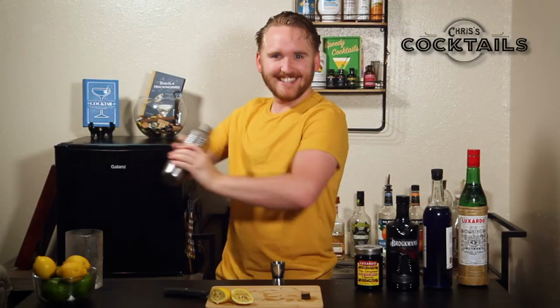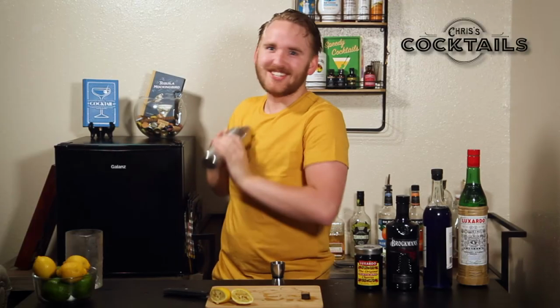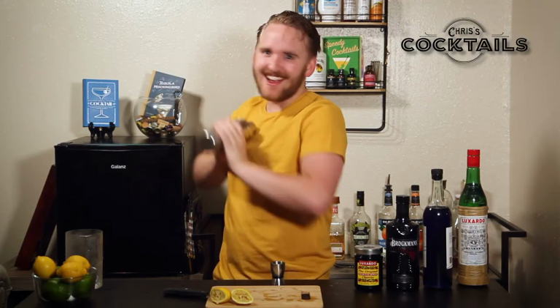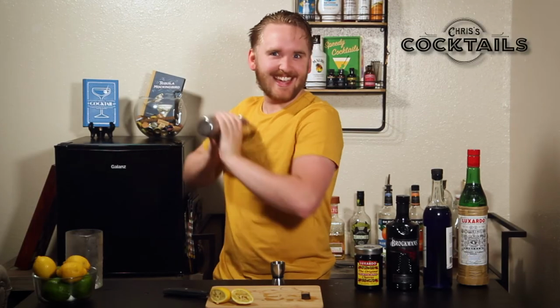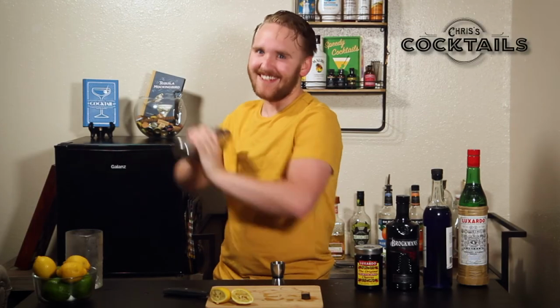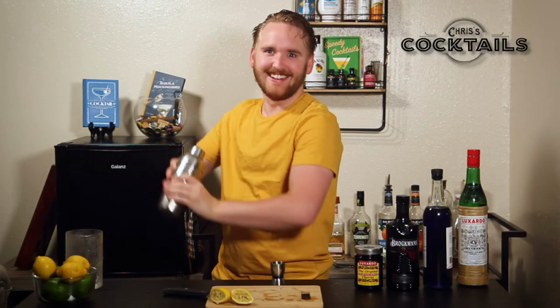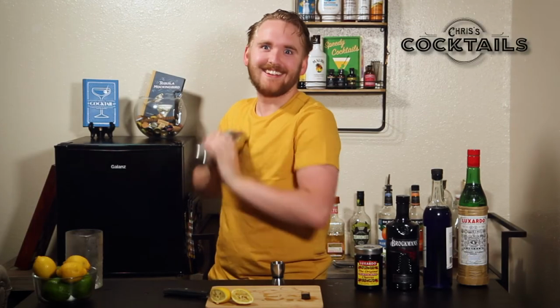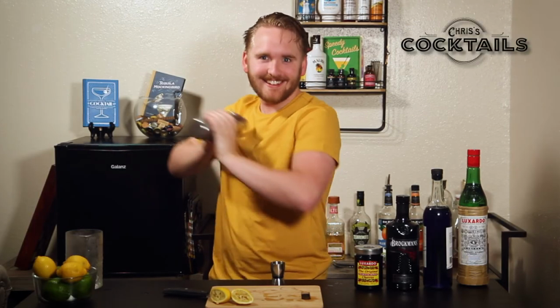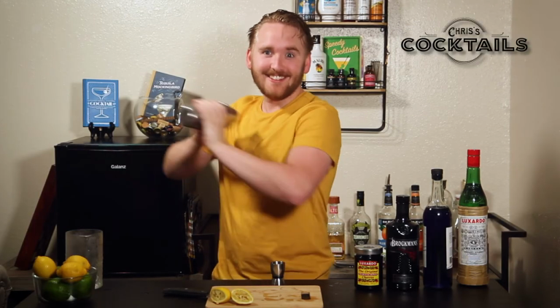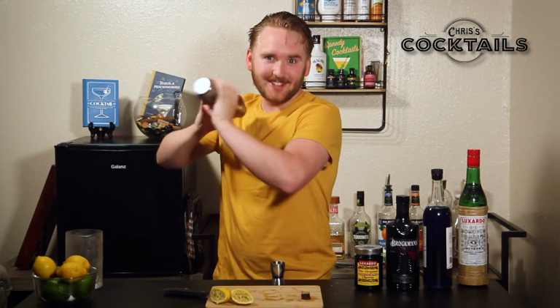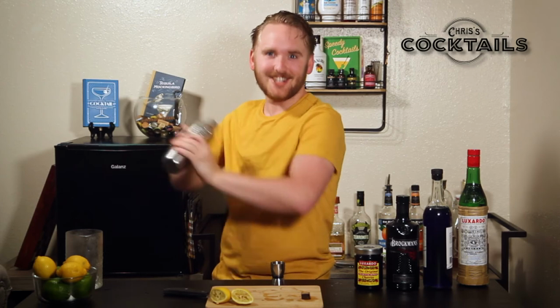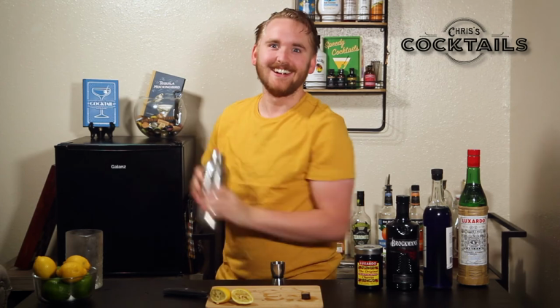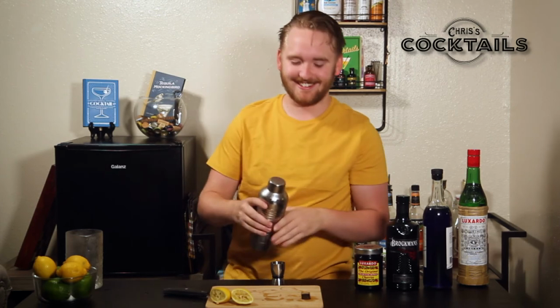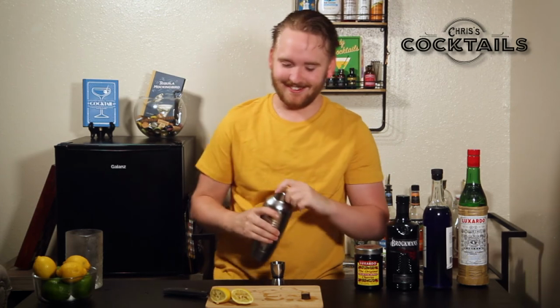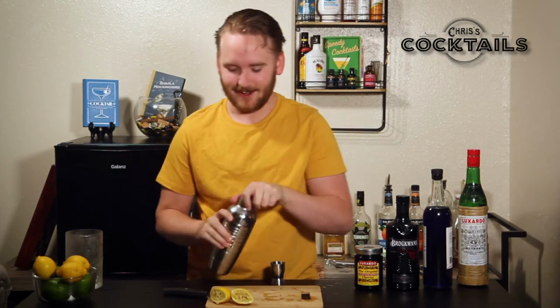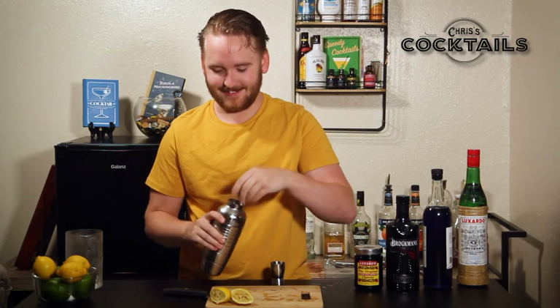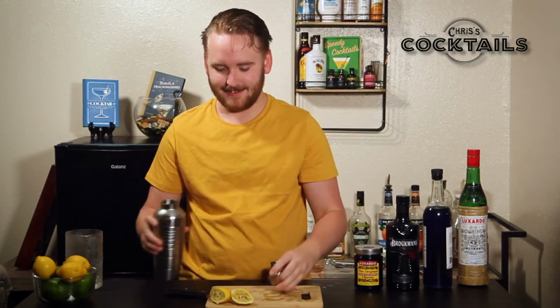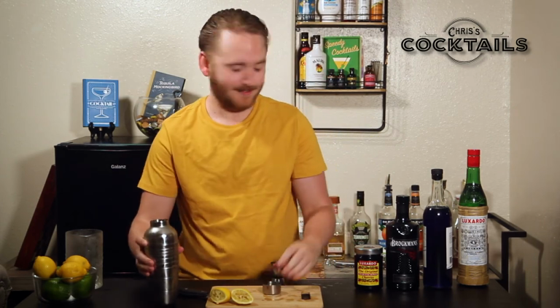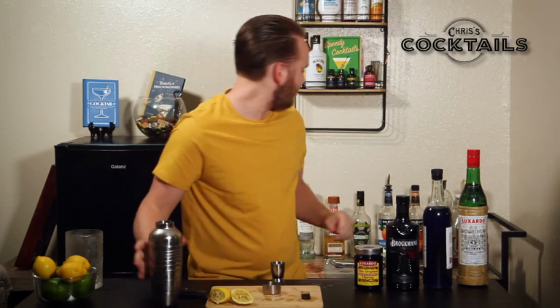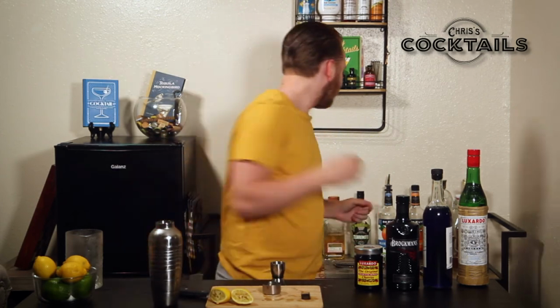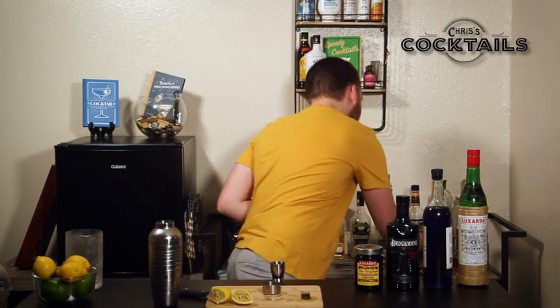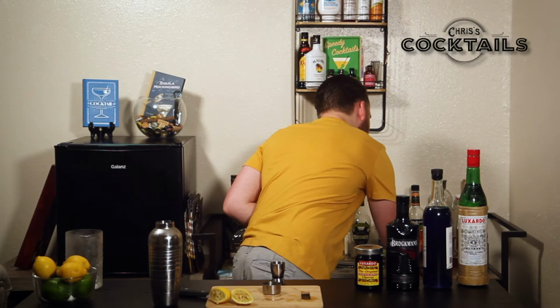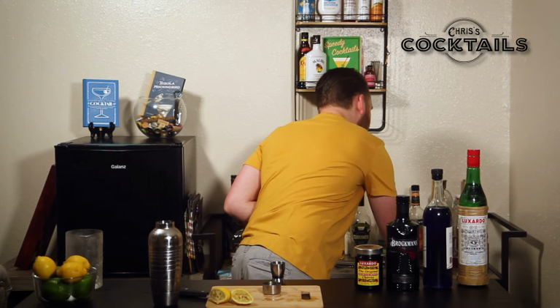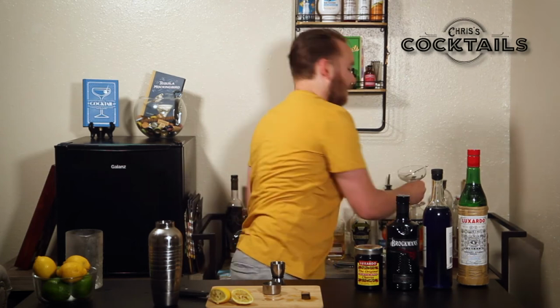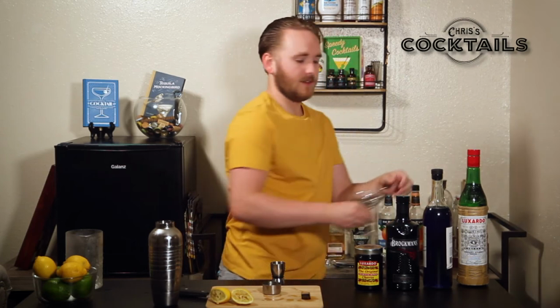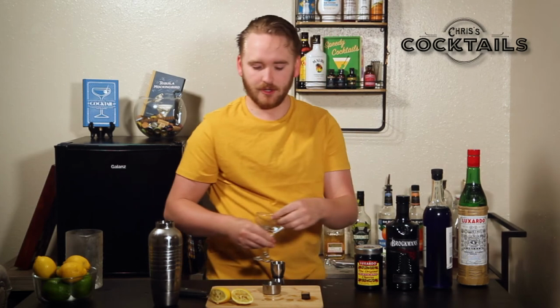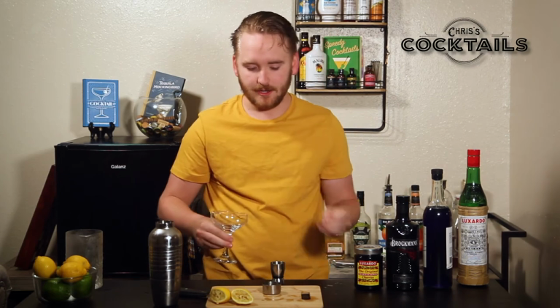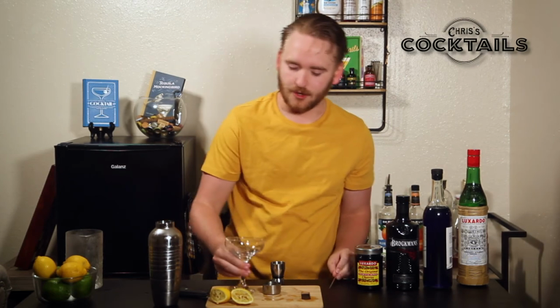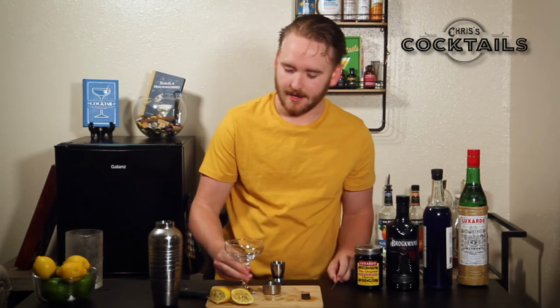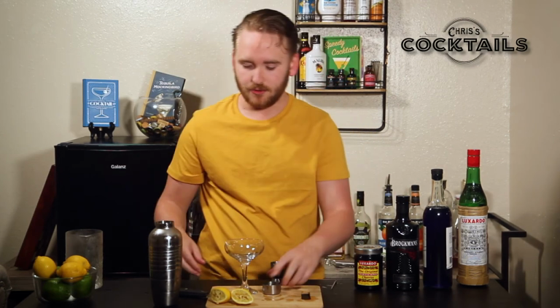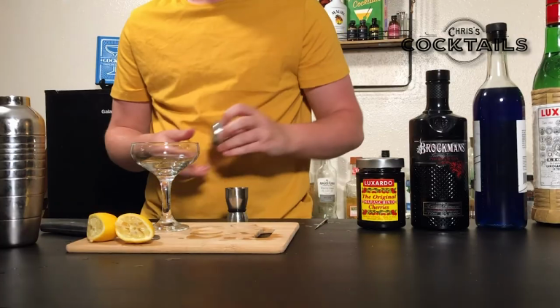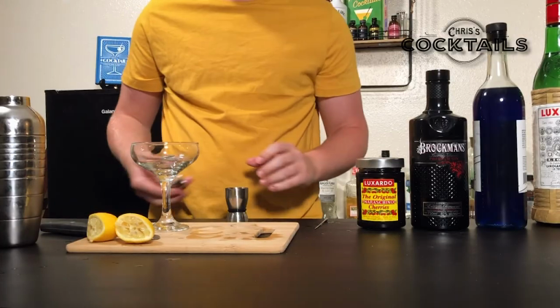Just staring right into the camera — I've lost concentration here. All right. You can go ahead and strain that into a coupe glass.